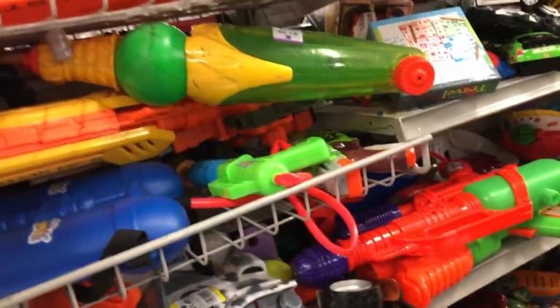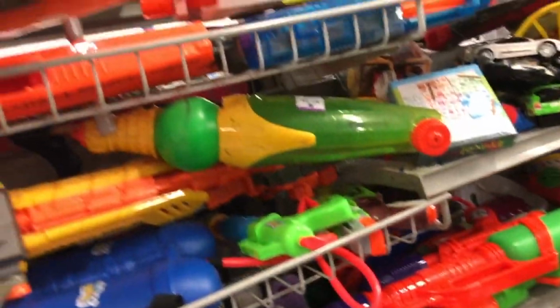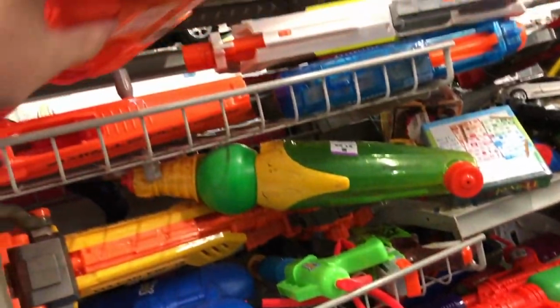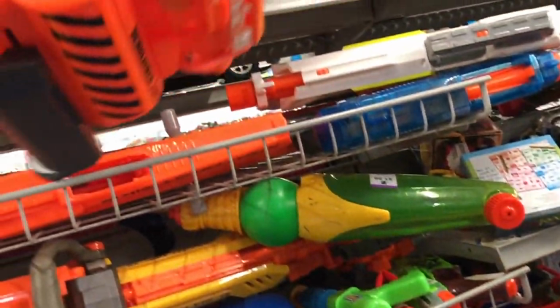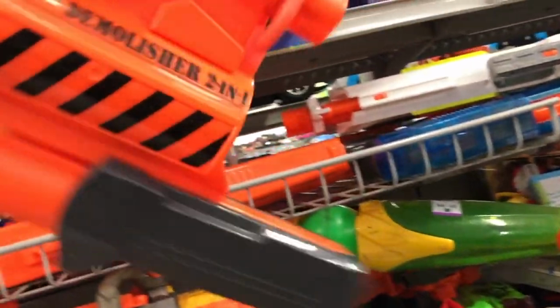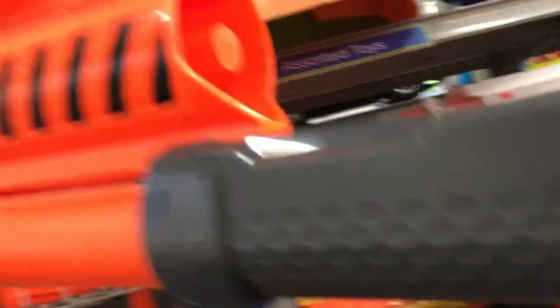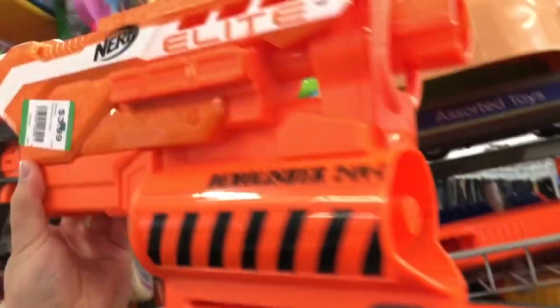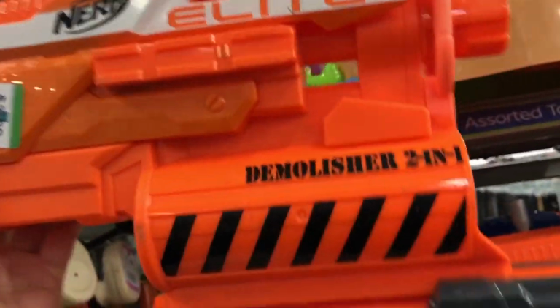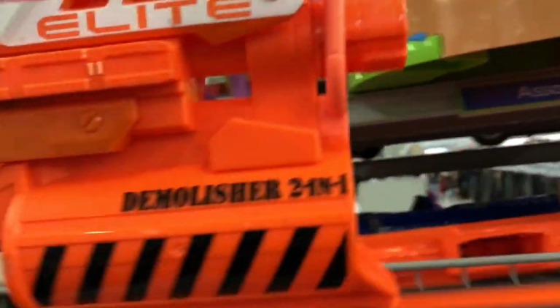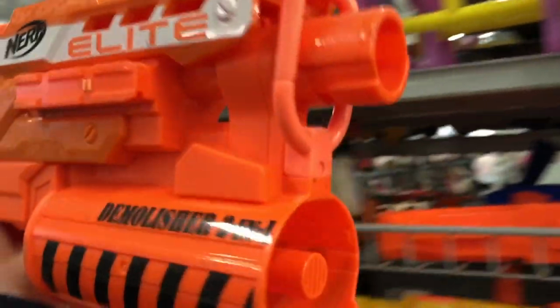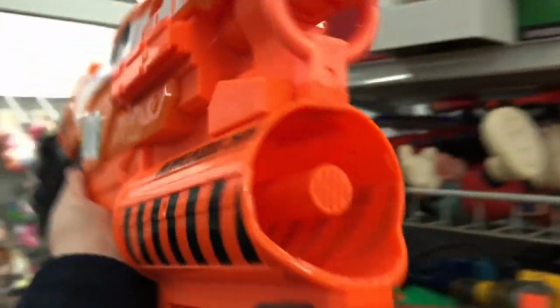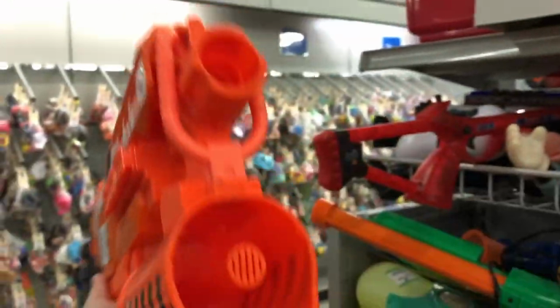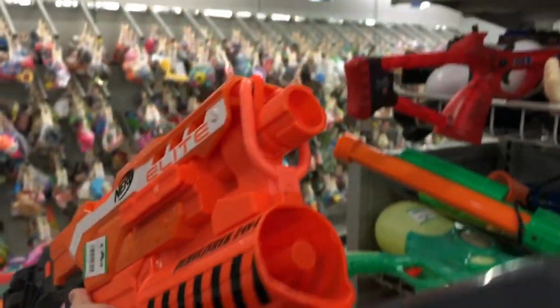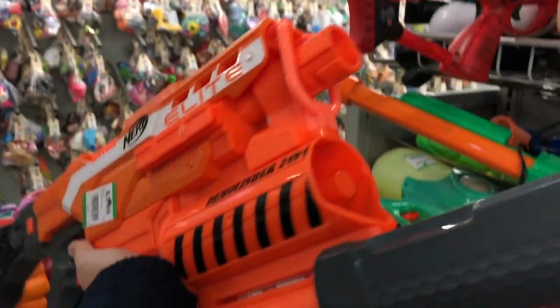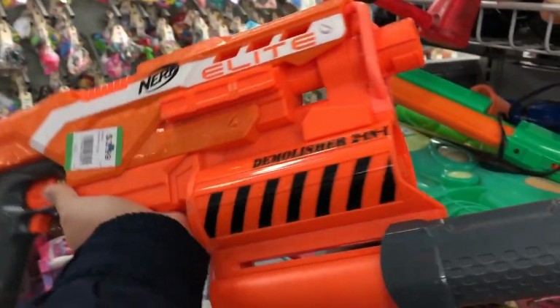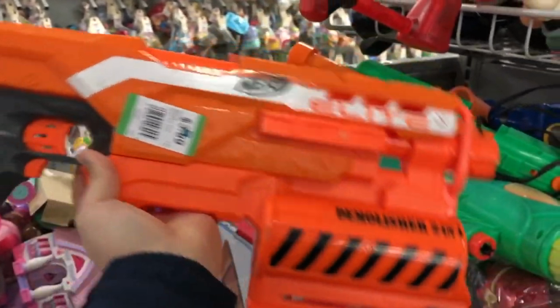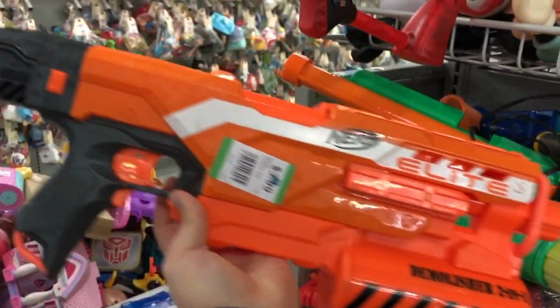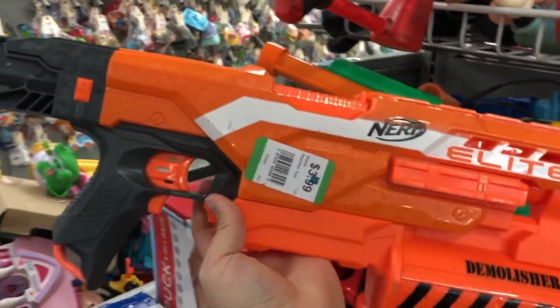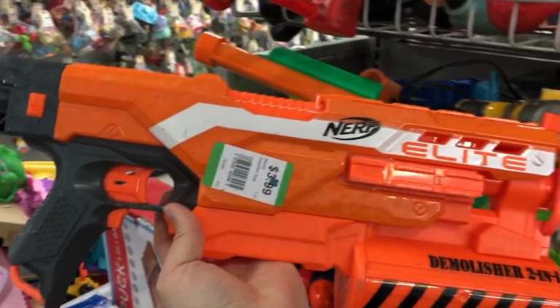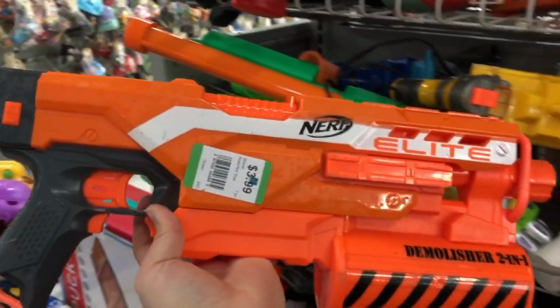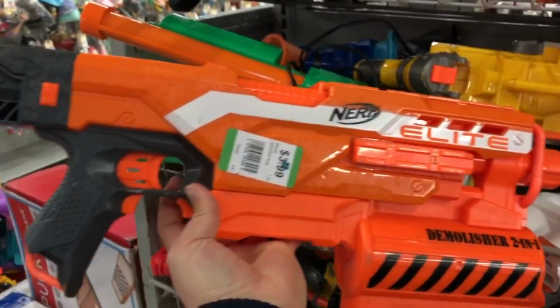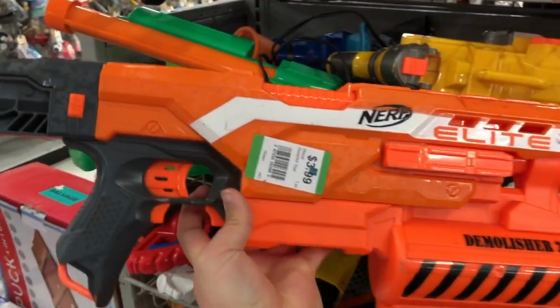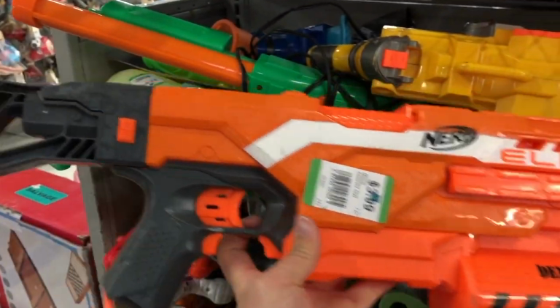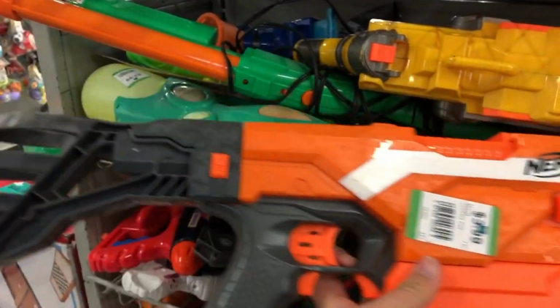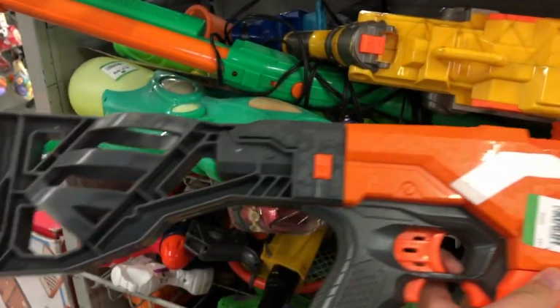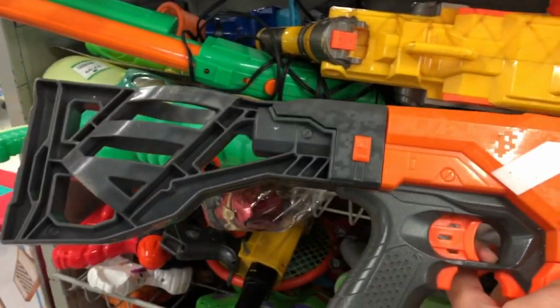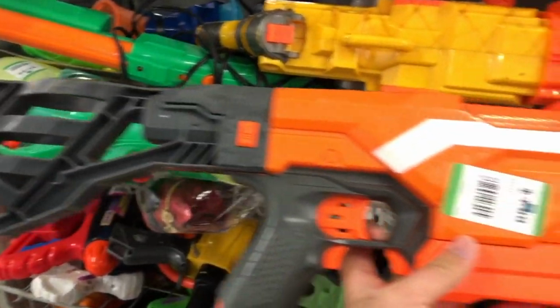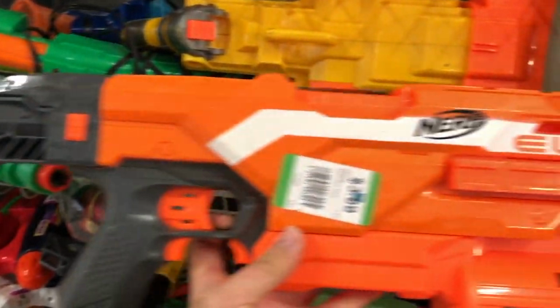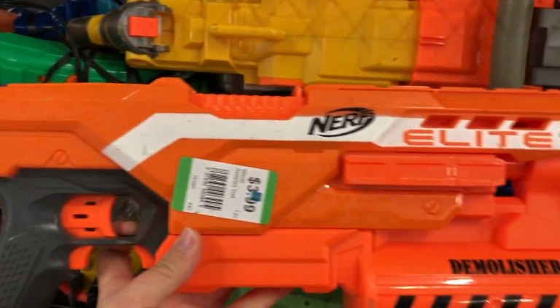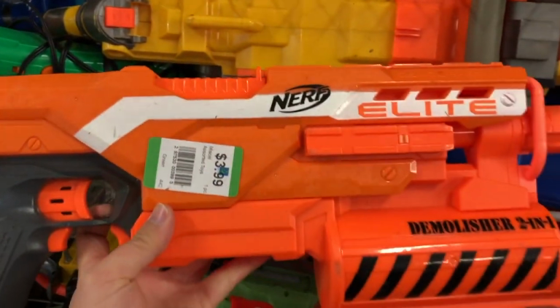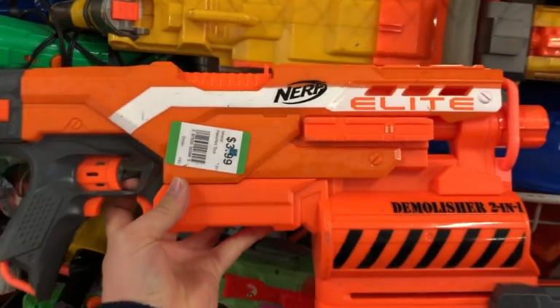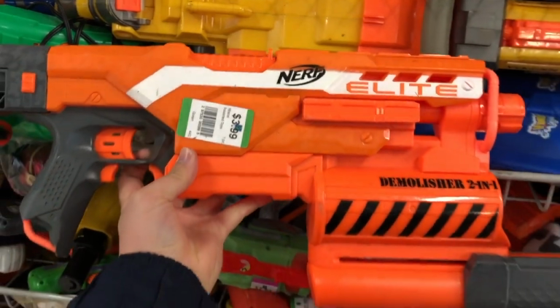Buried right here was a Demolisher, and it had its stock. Four bucks — that's a really good deal. But there's no rocket inside of it, so I decided to leave it for somebody else.